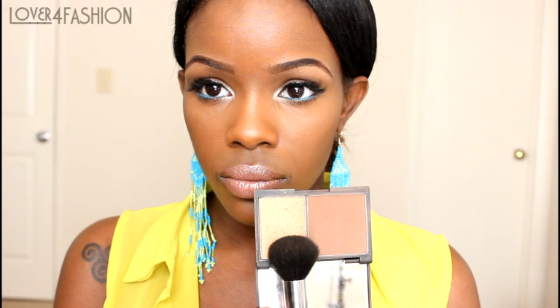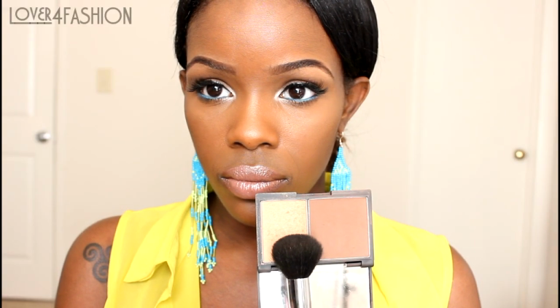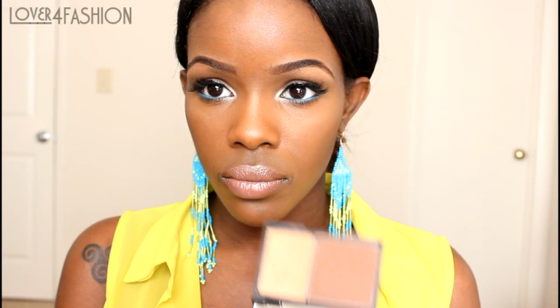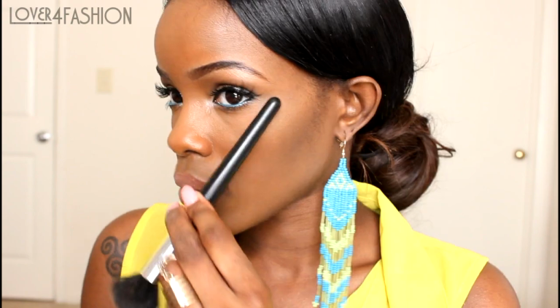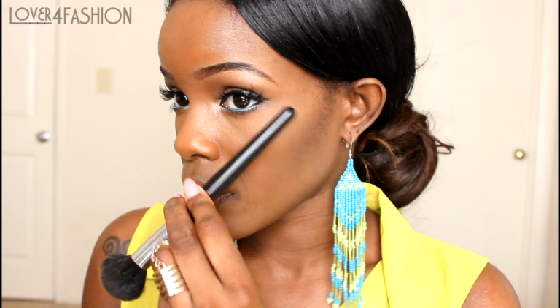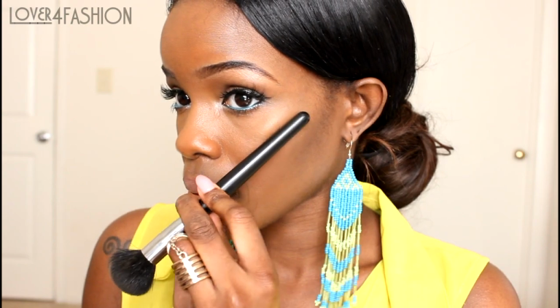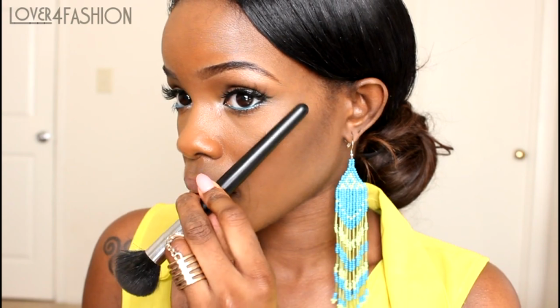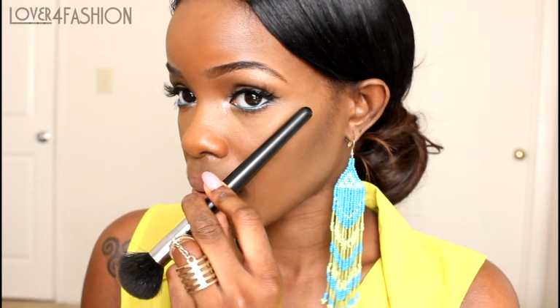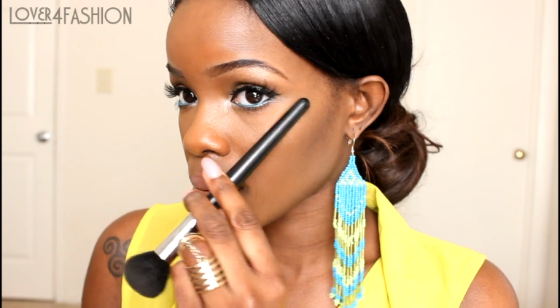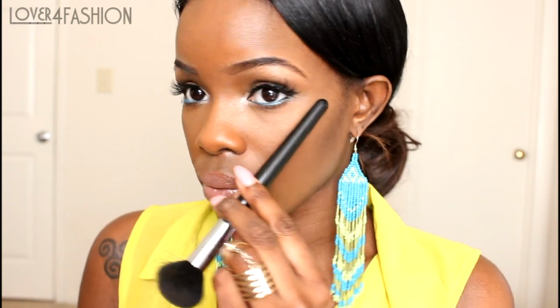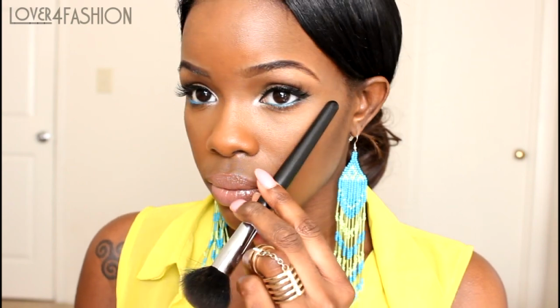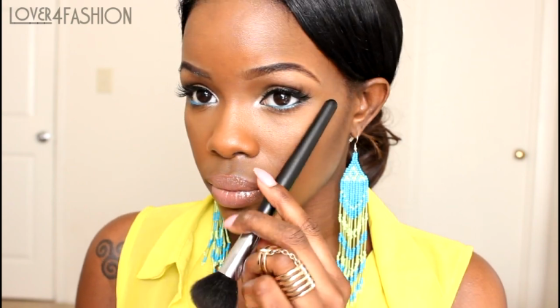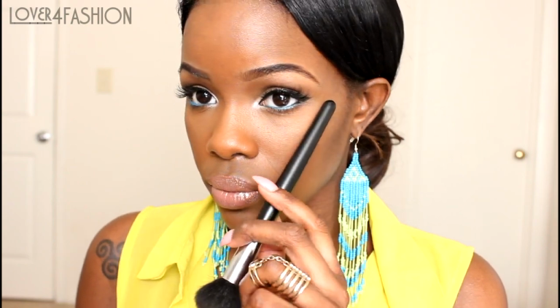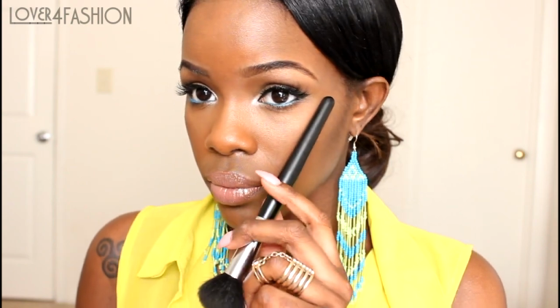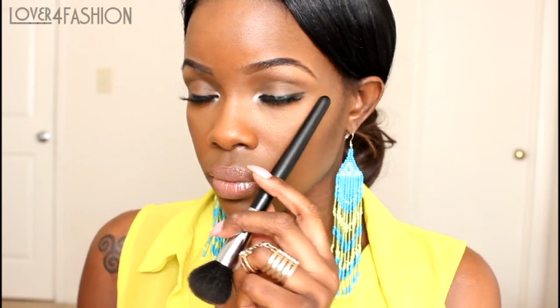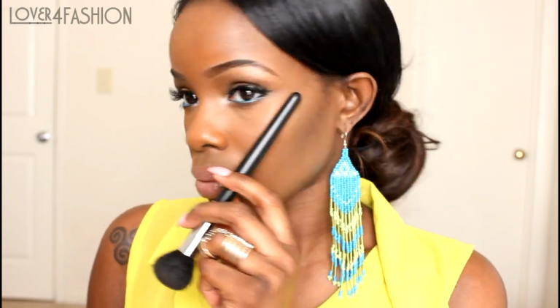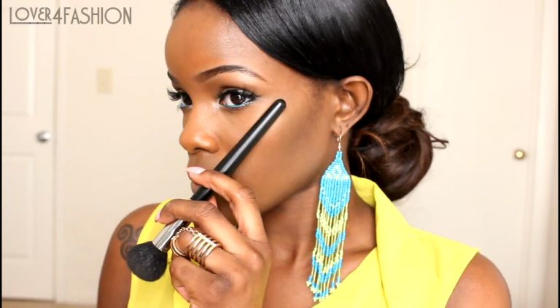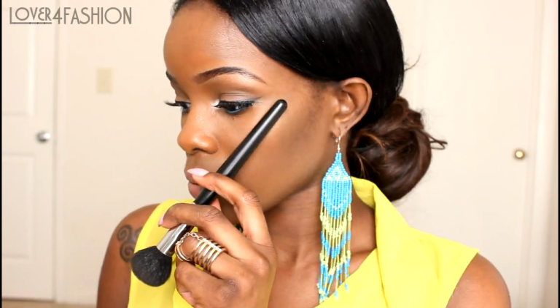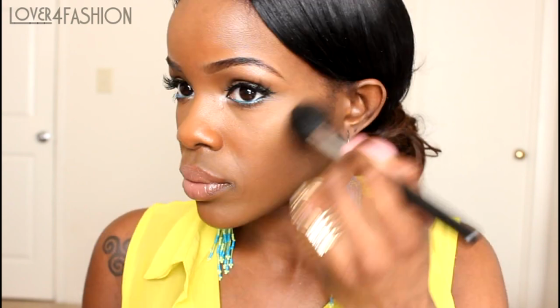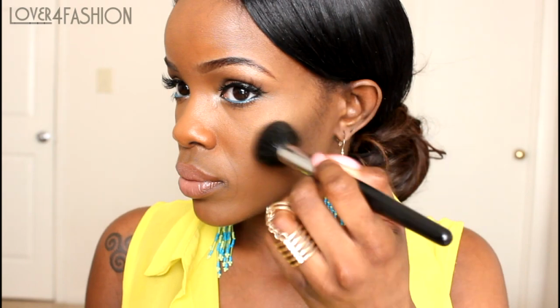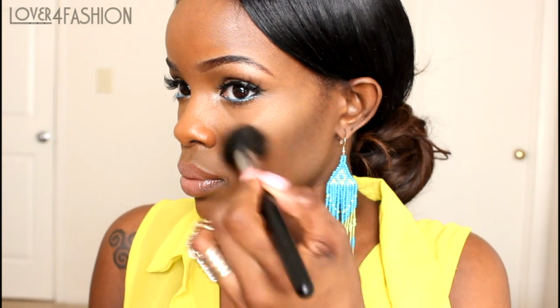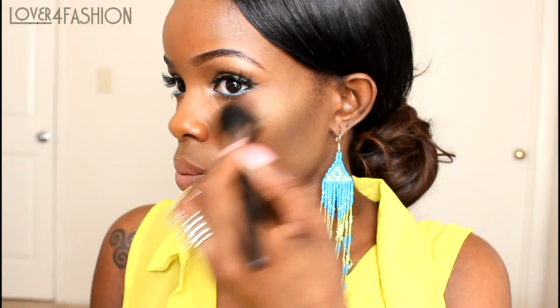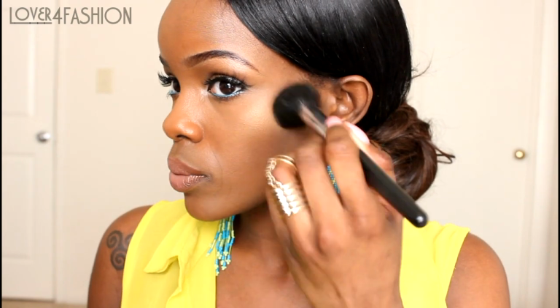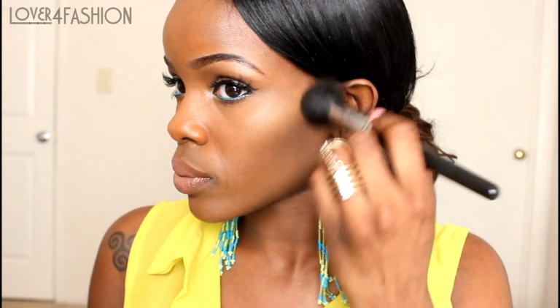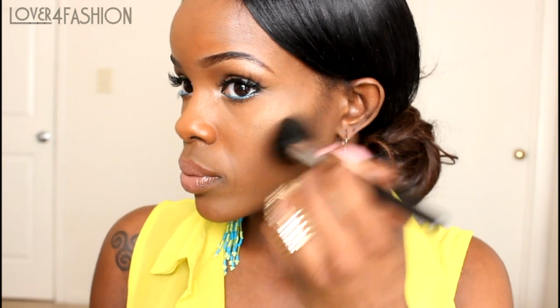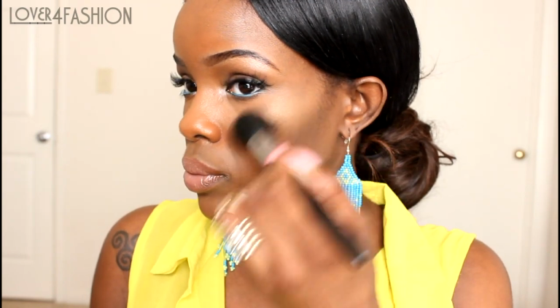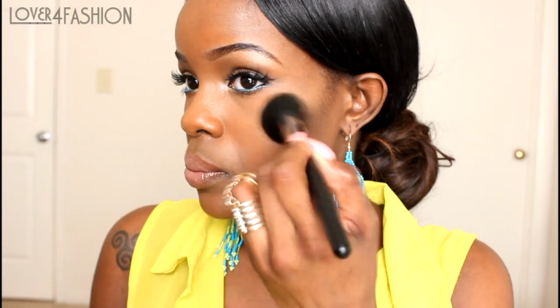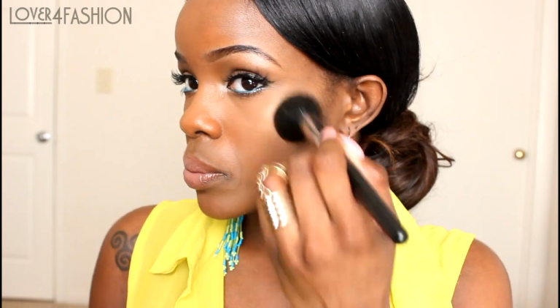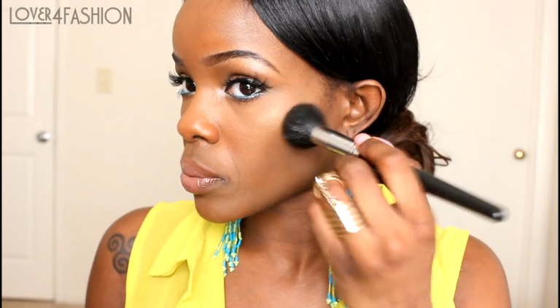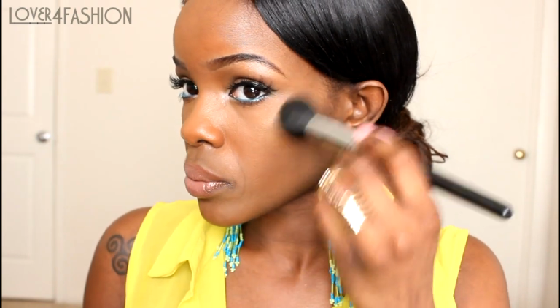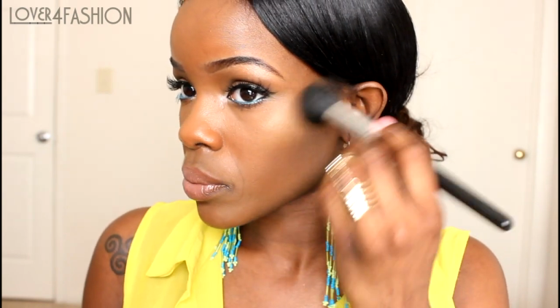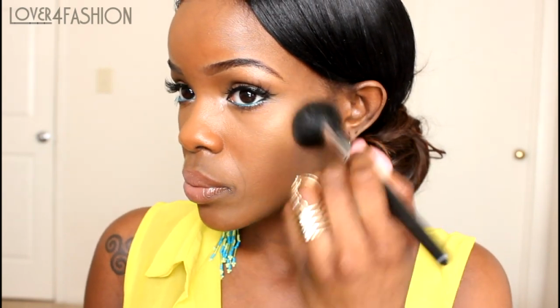Next I'm going to take the lighter shade and place this on the highest point of my cheekbones. This is going to make your cheekbones appear higher and give you a more lifted look.